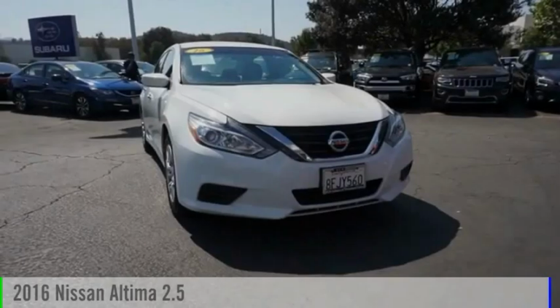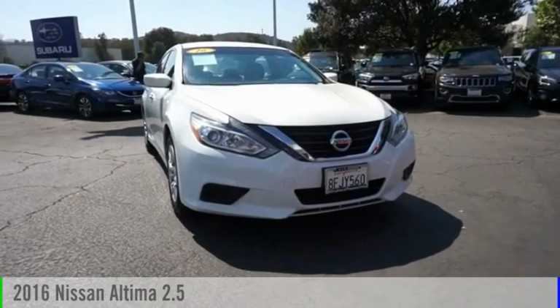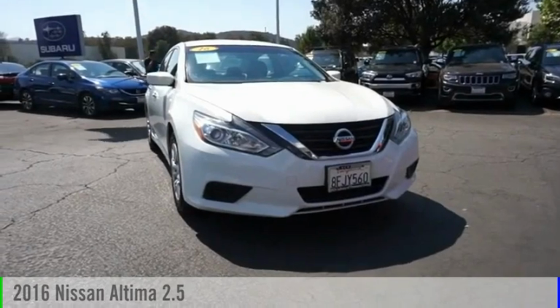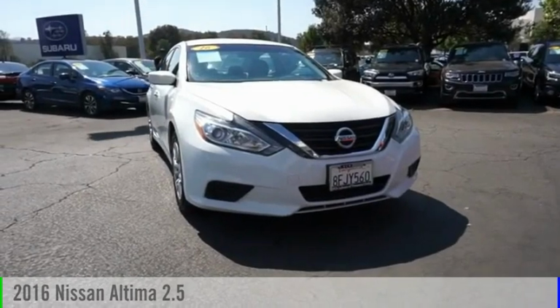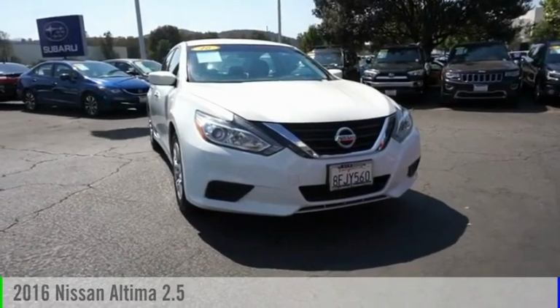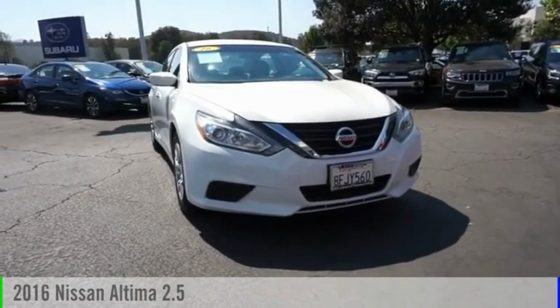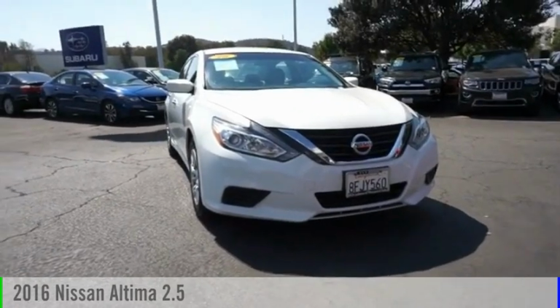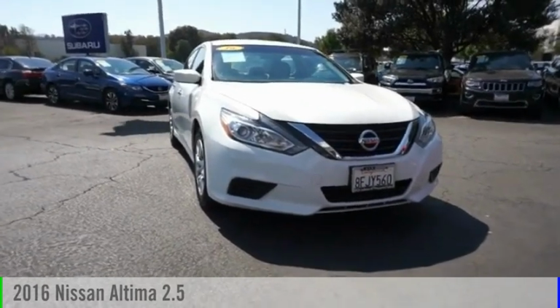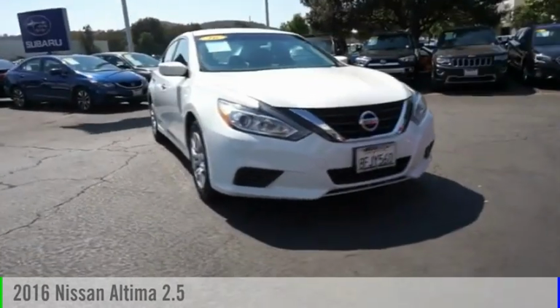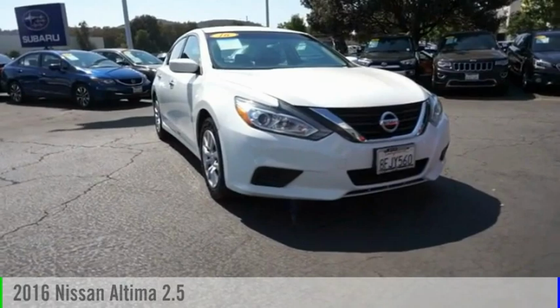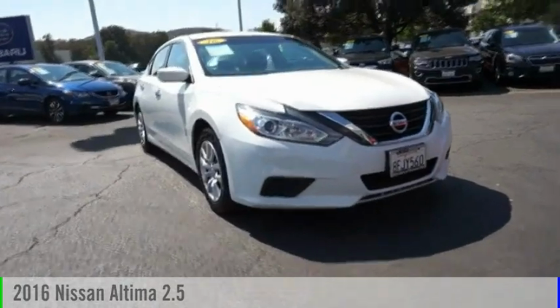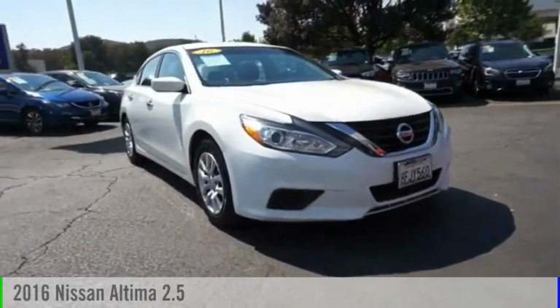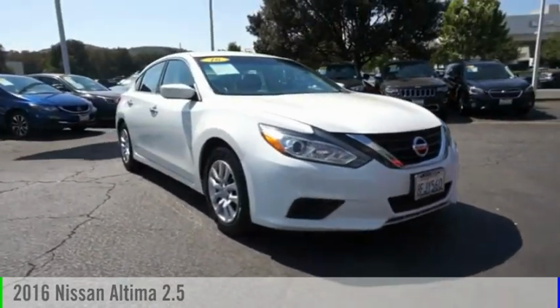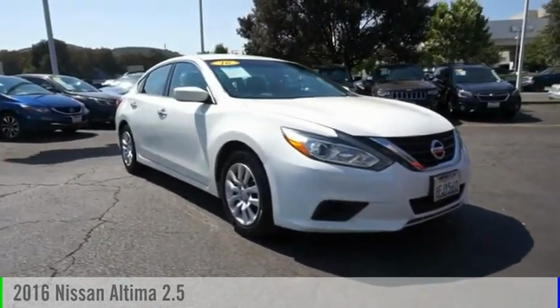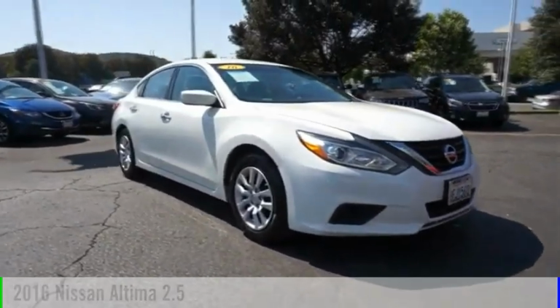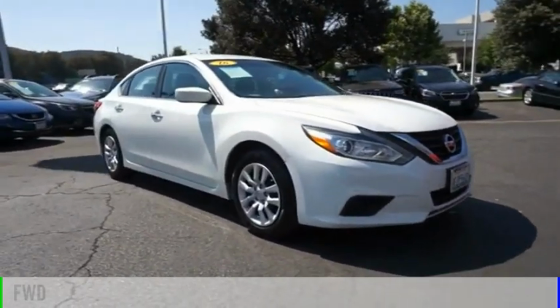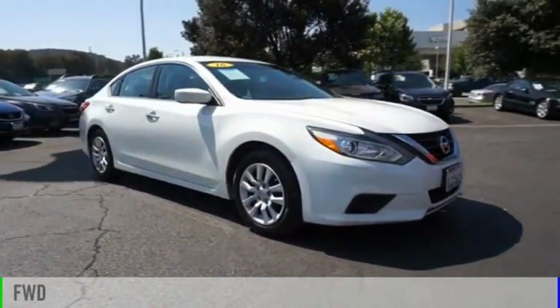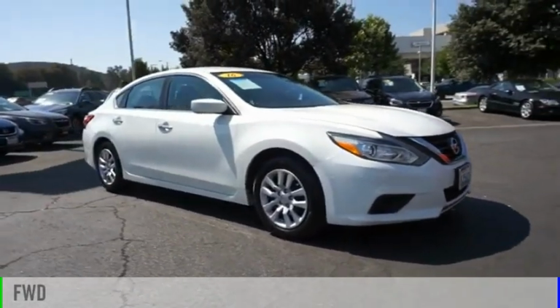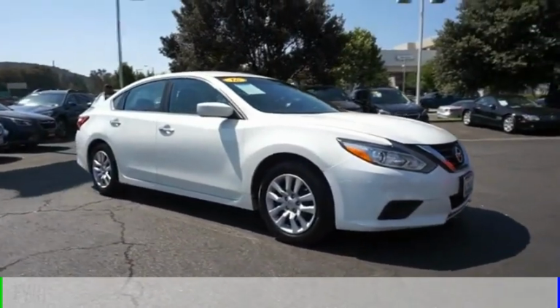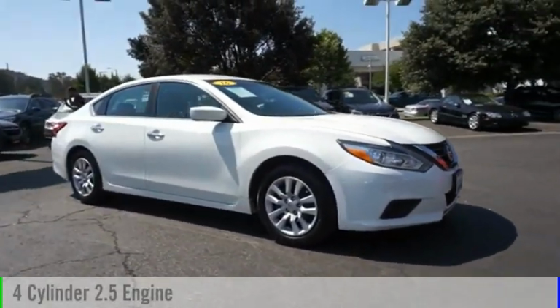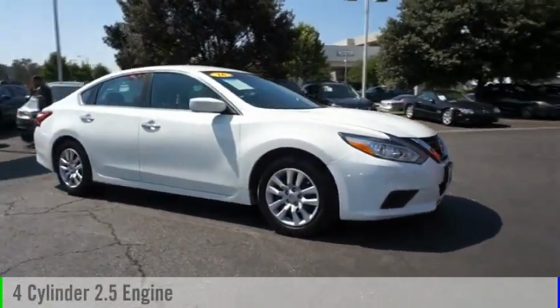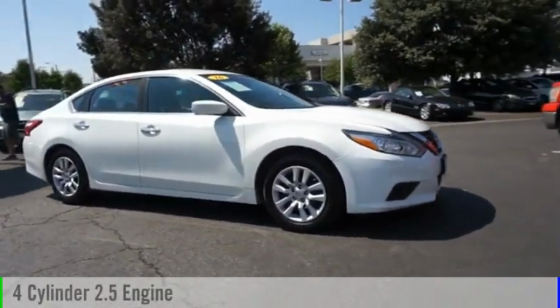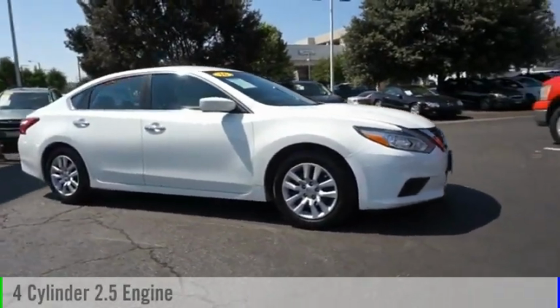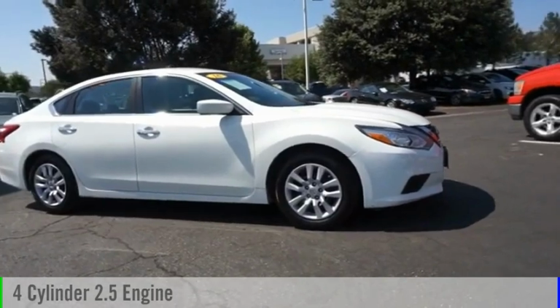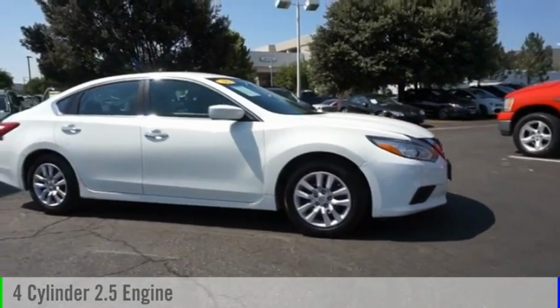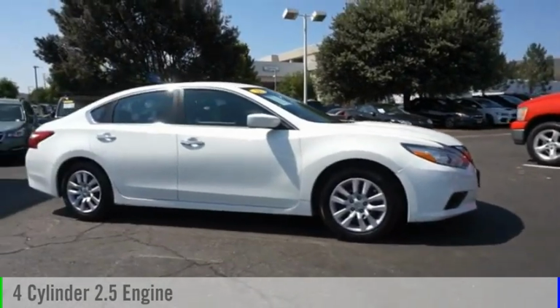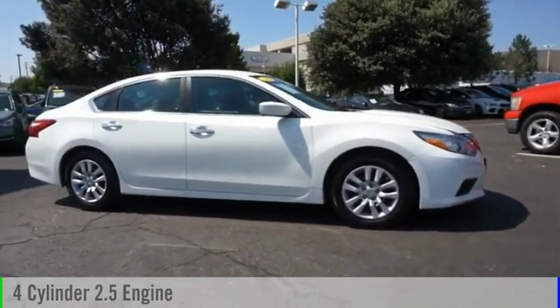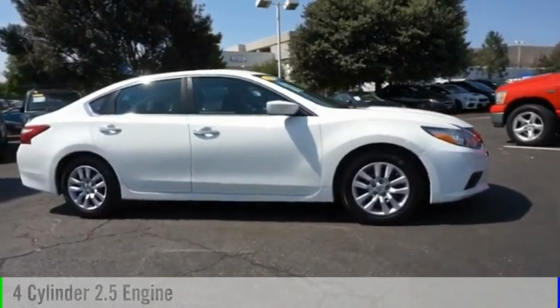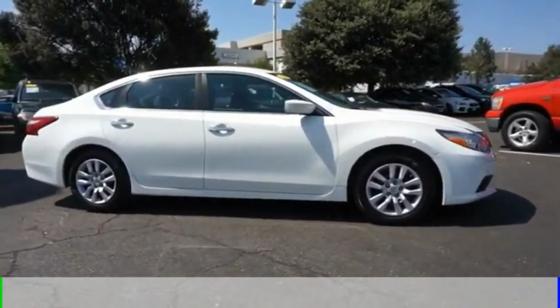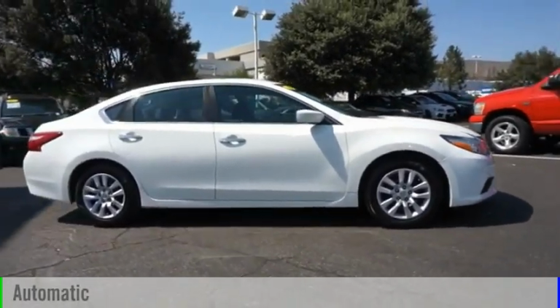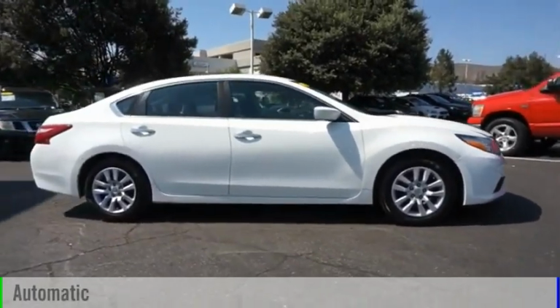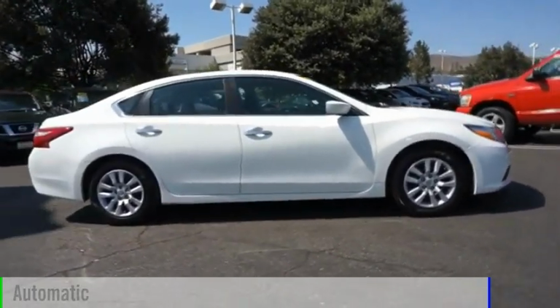Stop by and take a look at the 2016 Altima. This vehicle is powered by a front-wheel drive, four-cylinder, 2.5-liter engine, and comes with an automatic transmission.